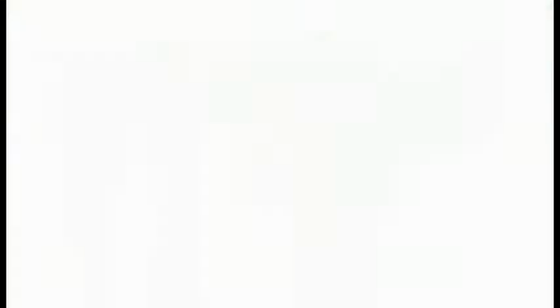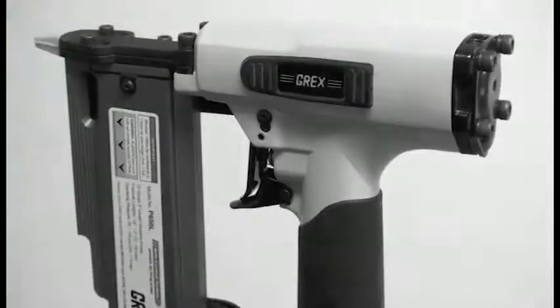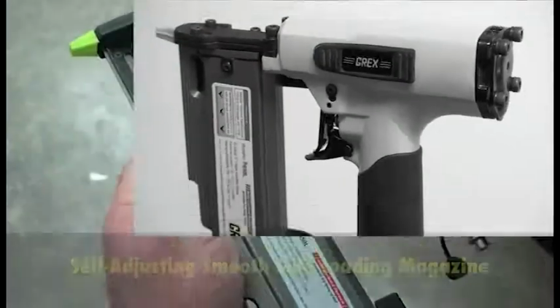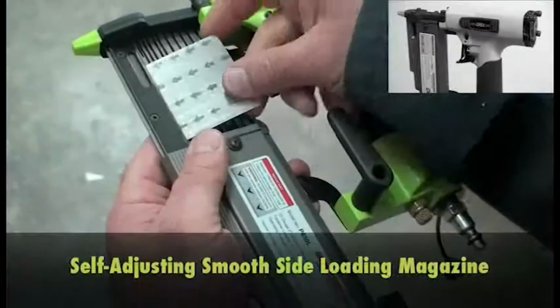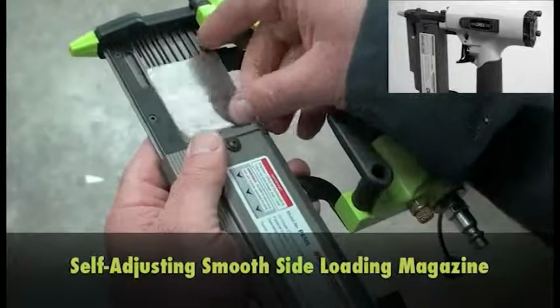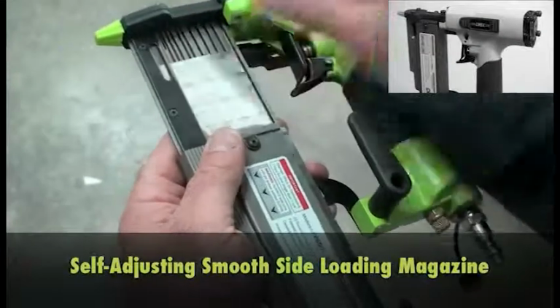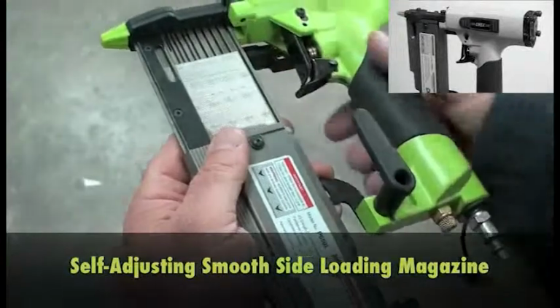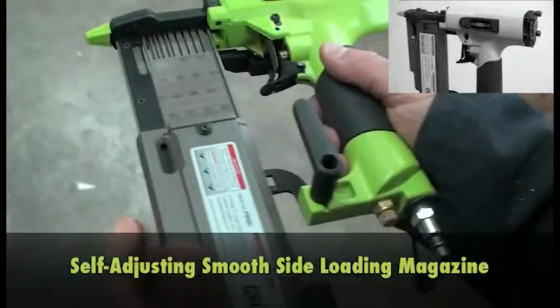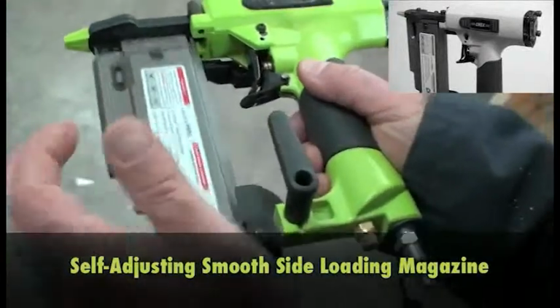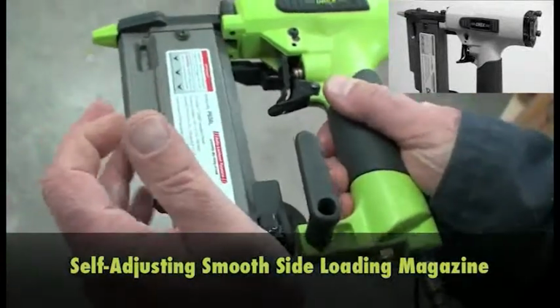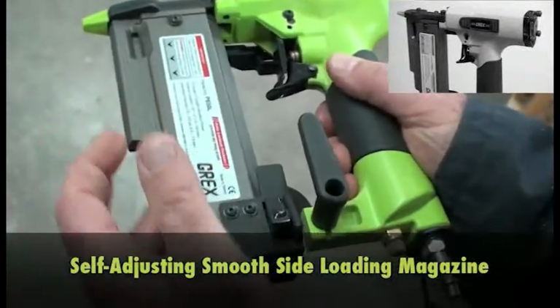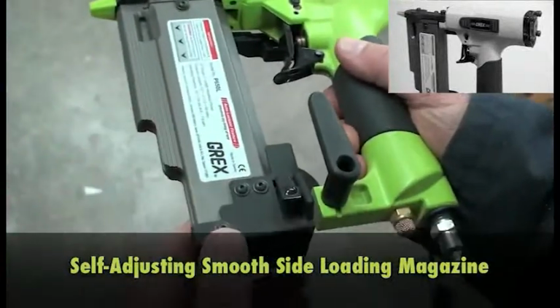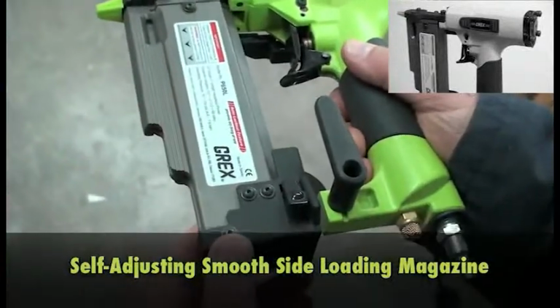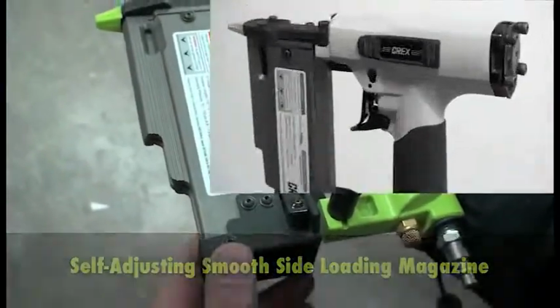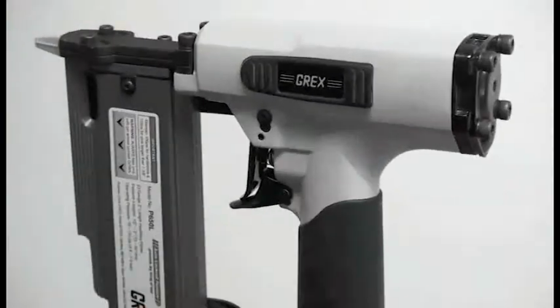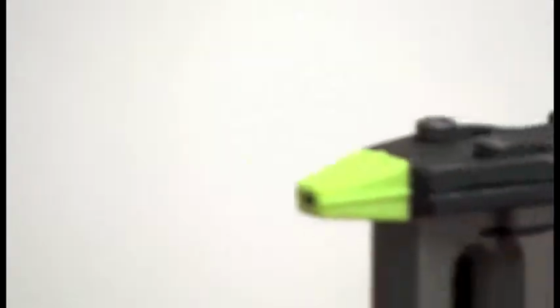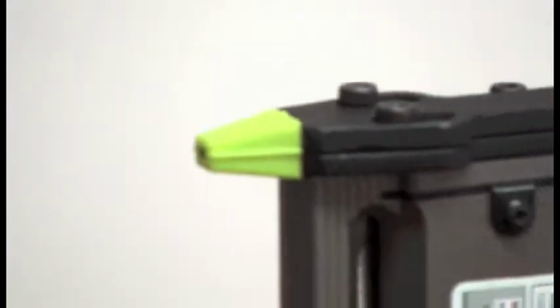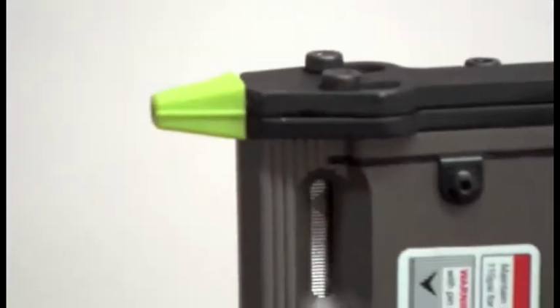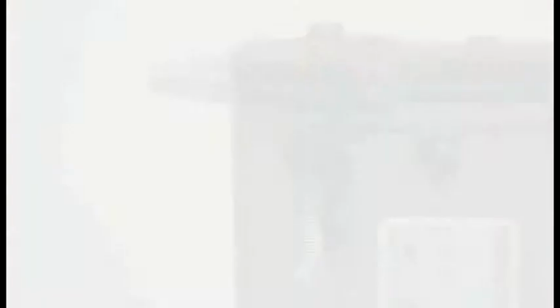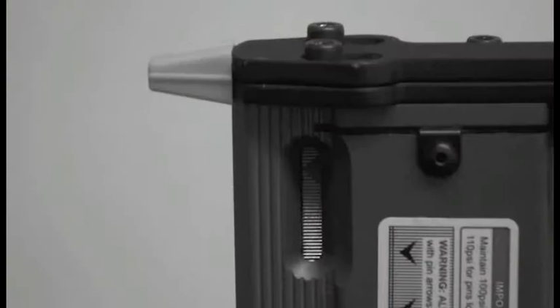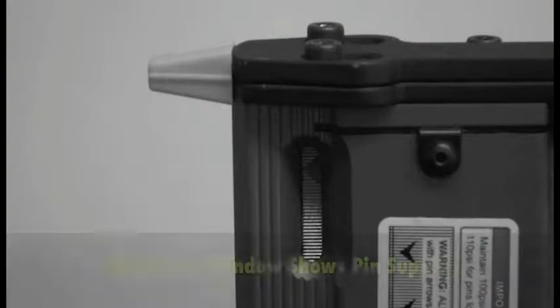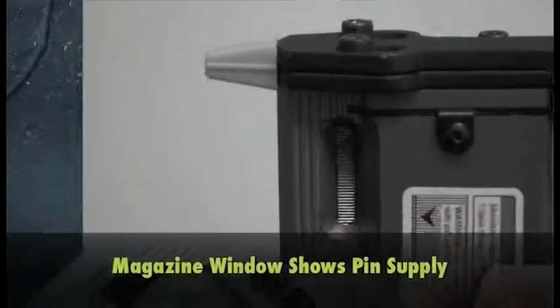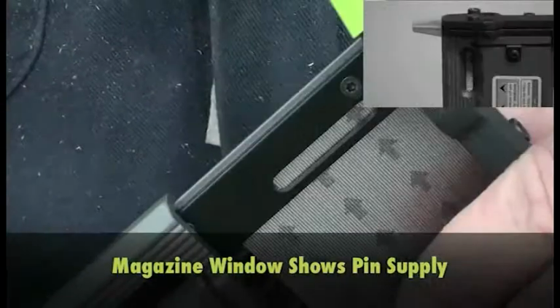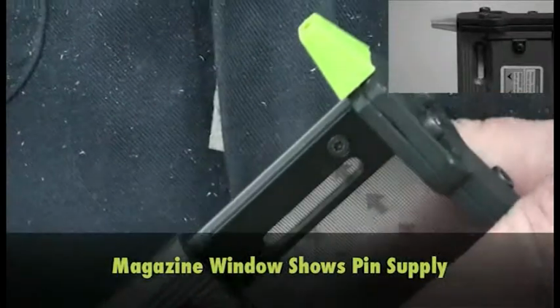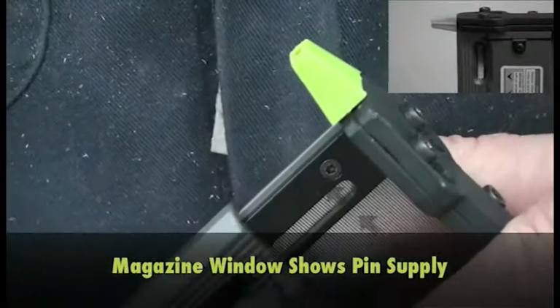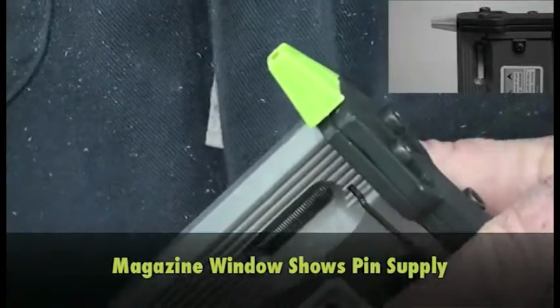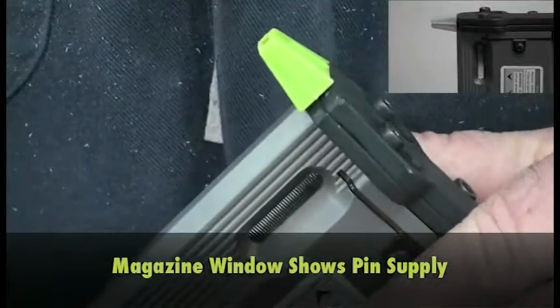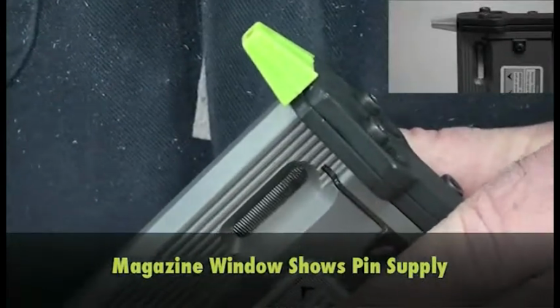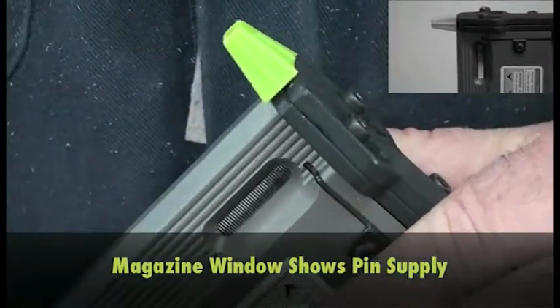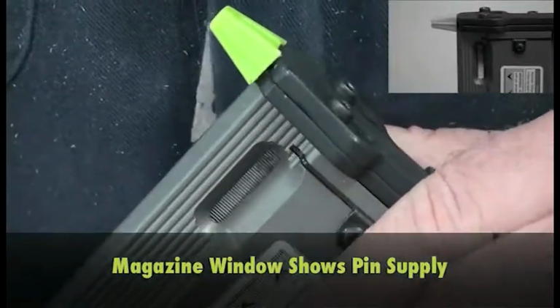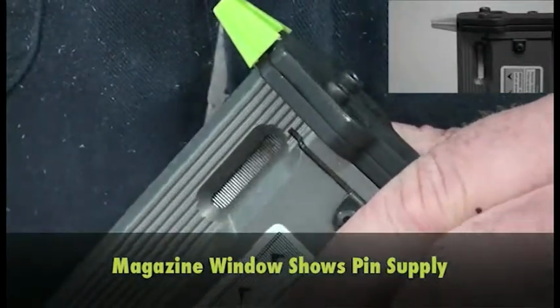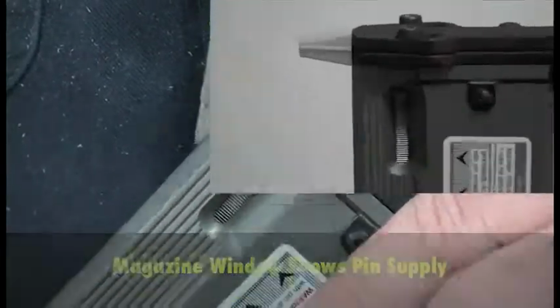The smooth side-loading magazine is exceptionally easy to operate. The oval-shaped magazine window shows pin supply at a glance.